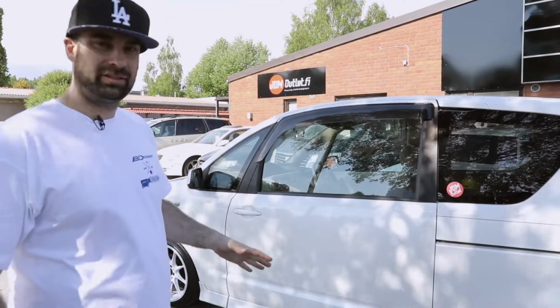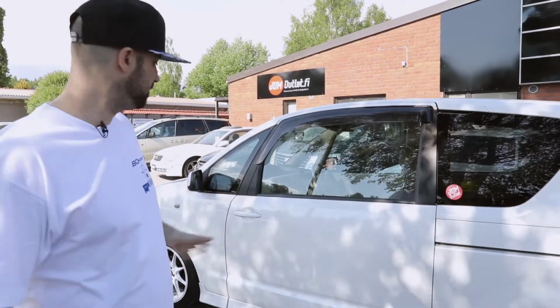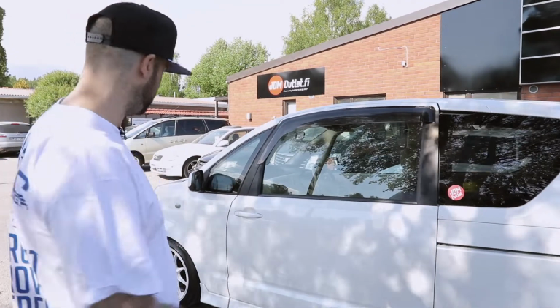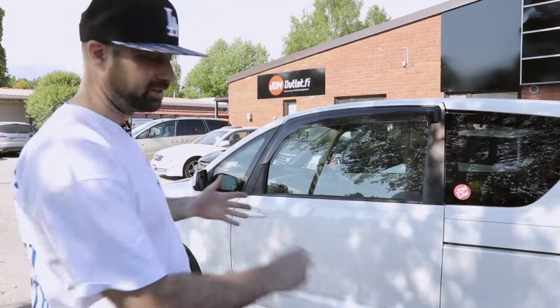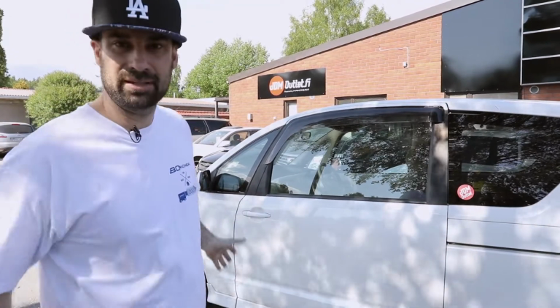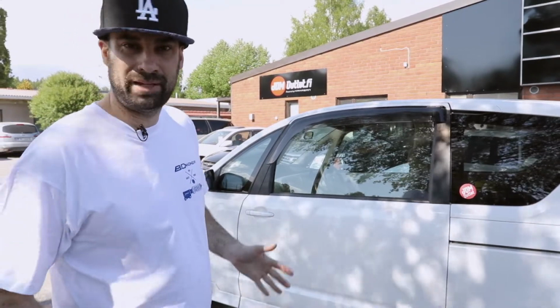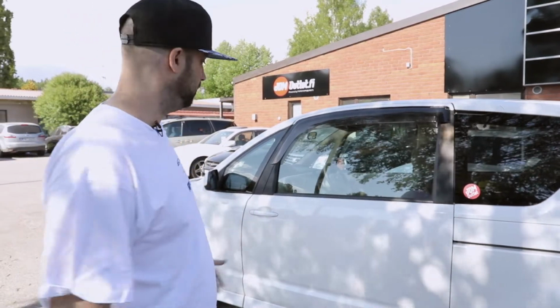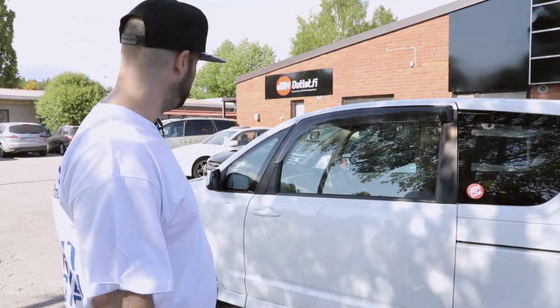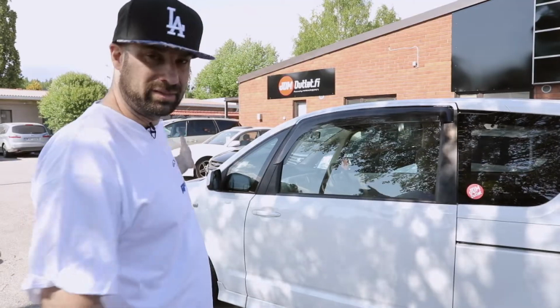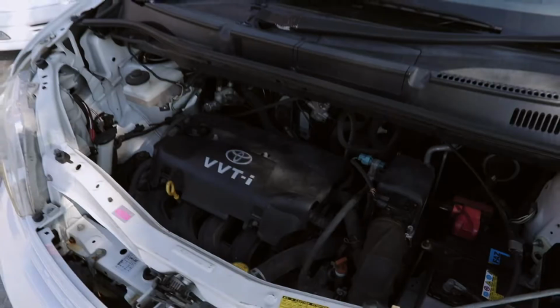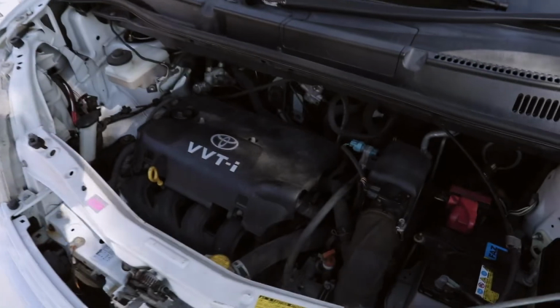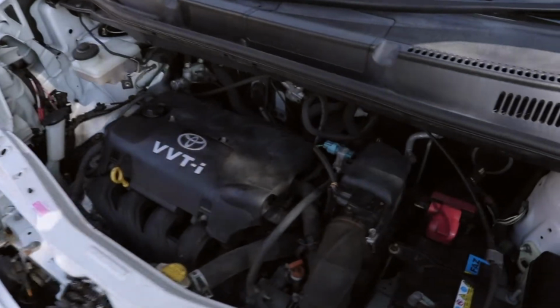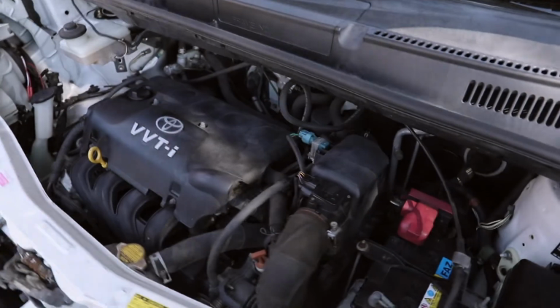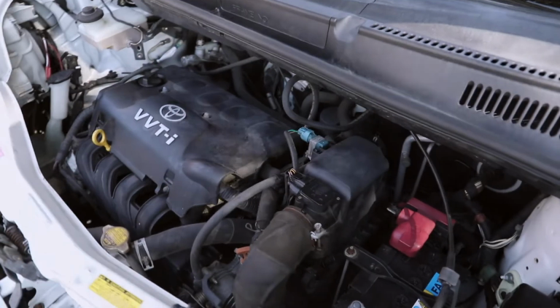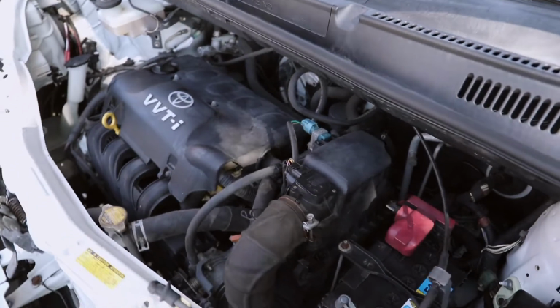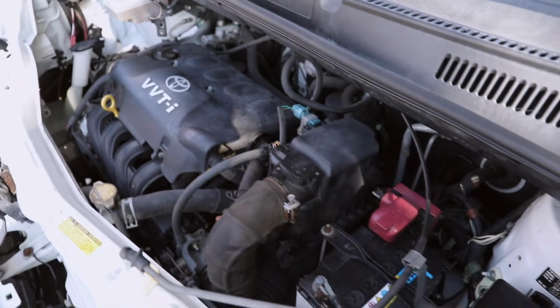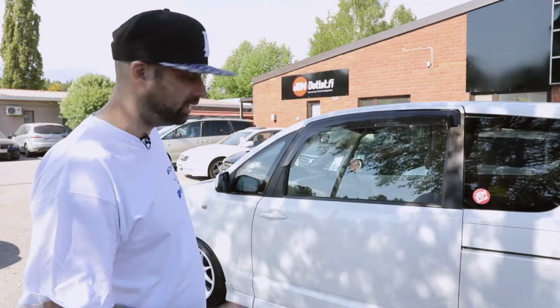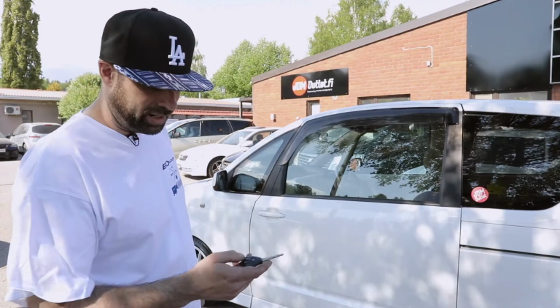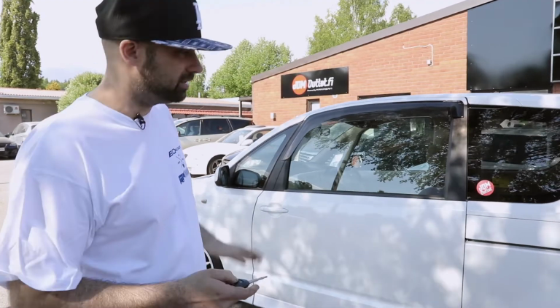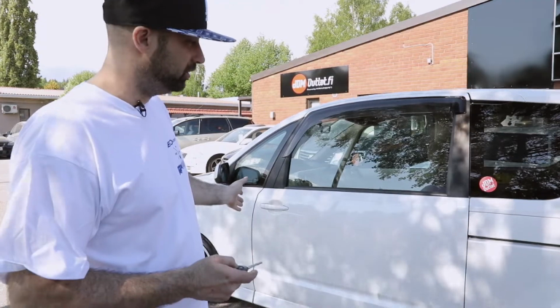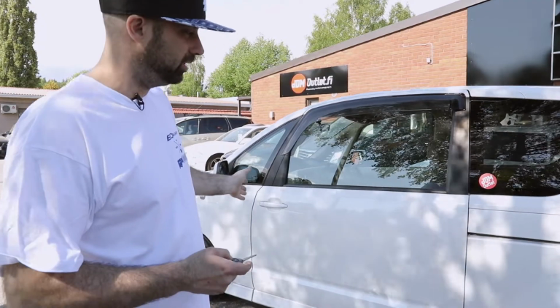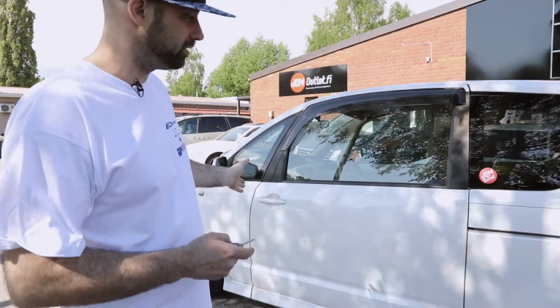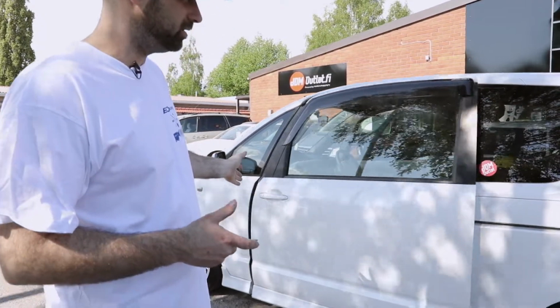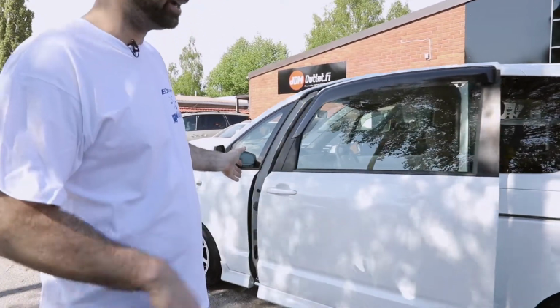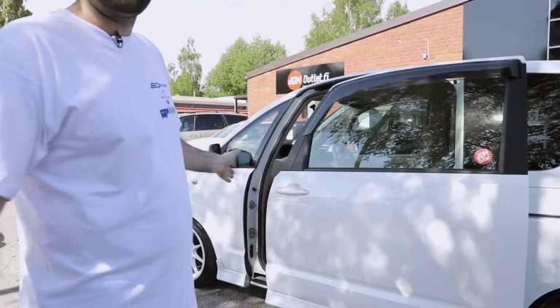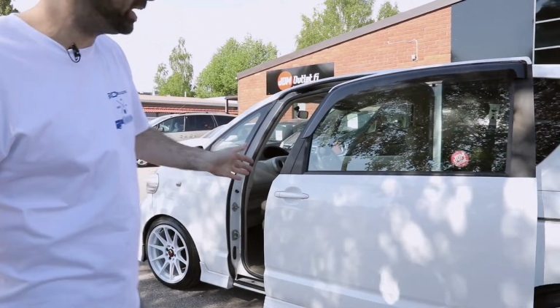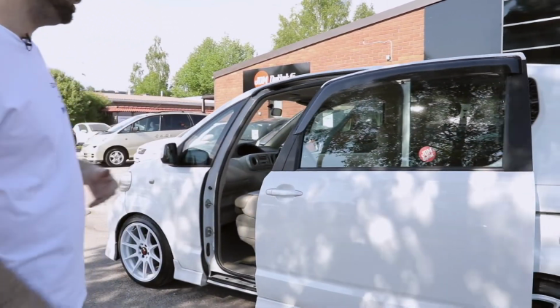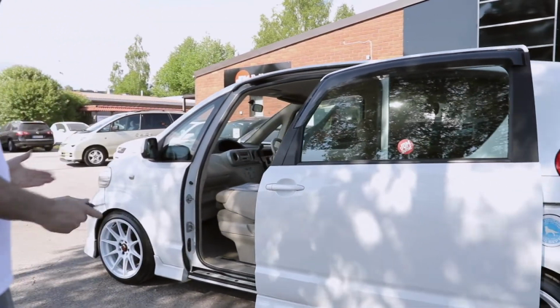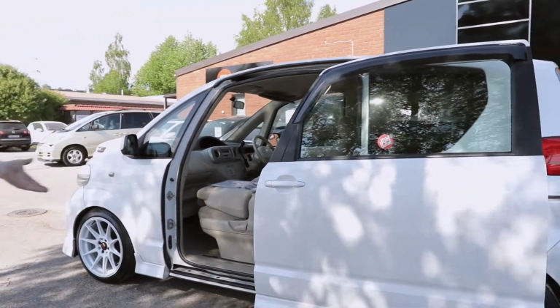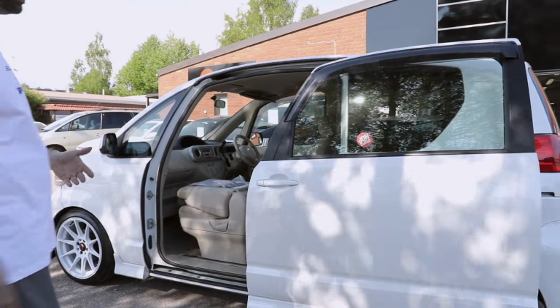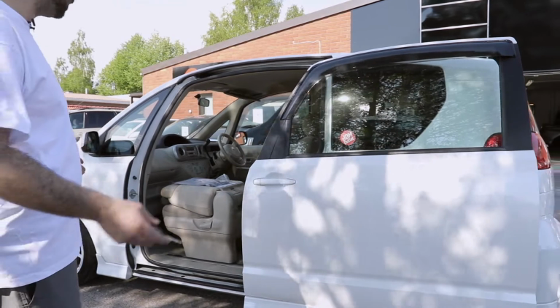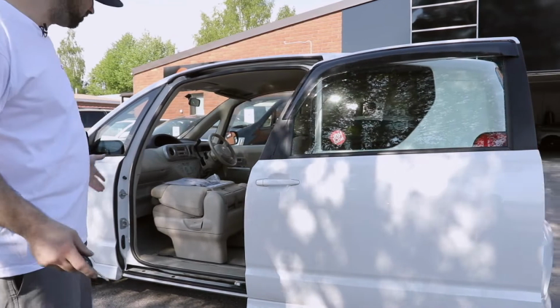It actually has the Yaris chassis base with the same VVT 1.3 liter engine. It has this unique rear sliding door, and actually at our grand opening it got a lot of attention. A lot of people like this car.